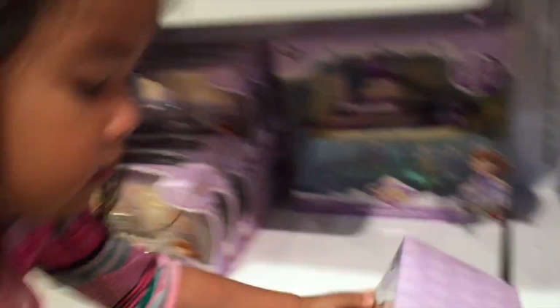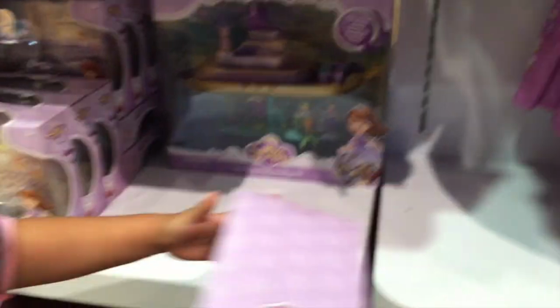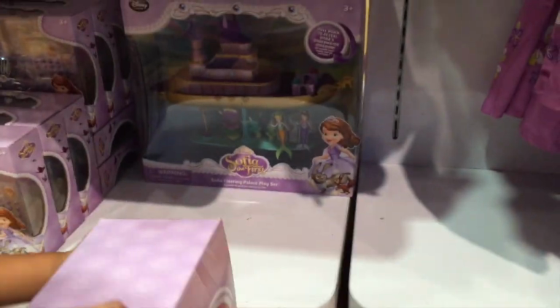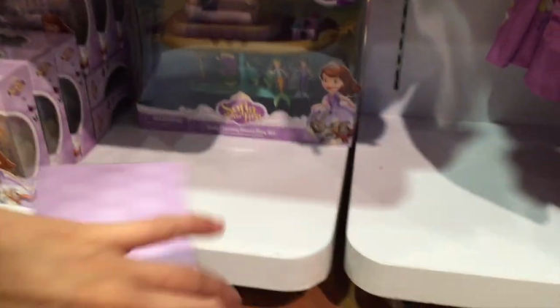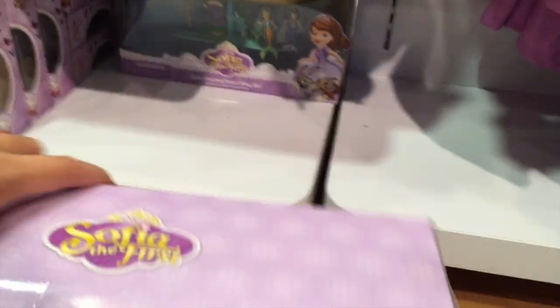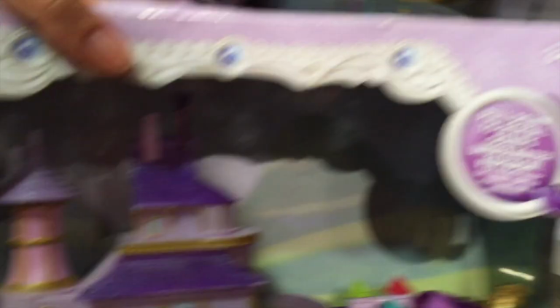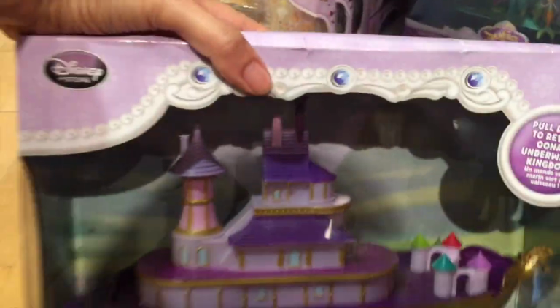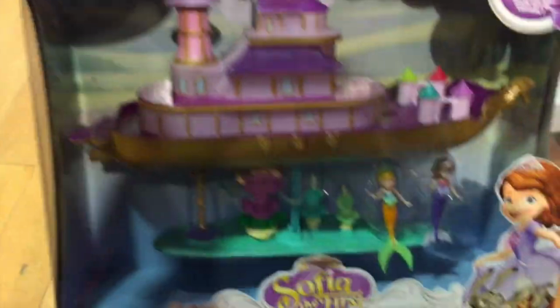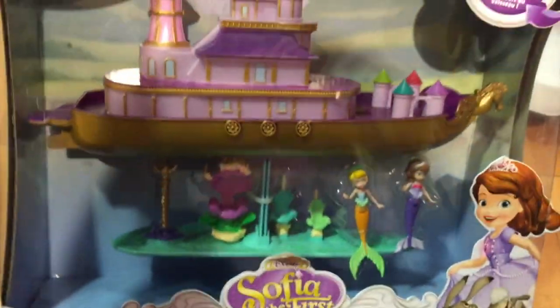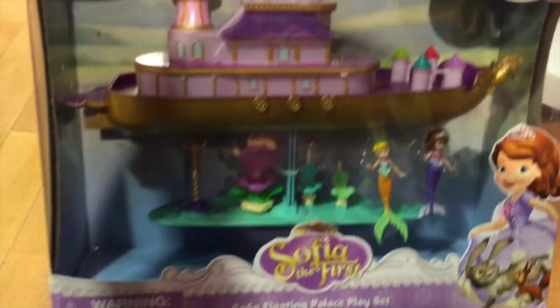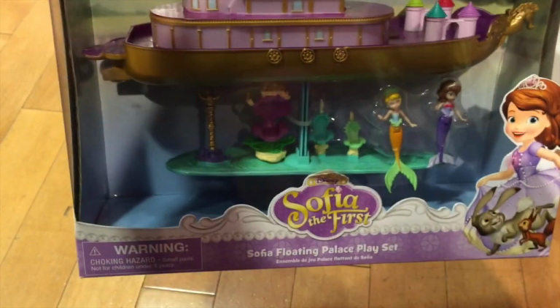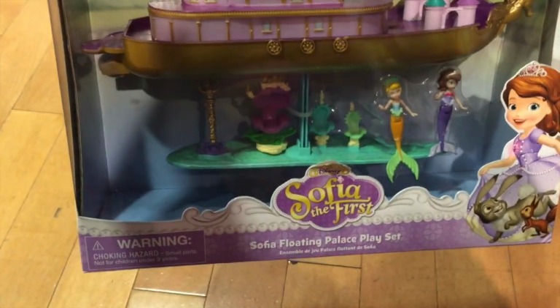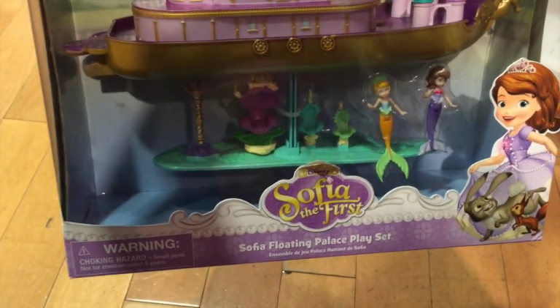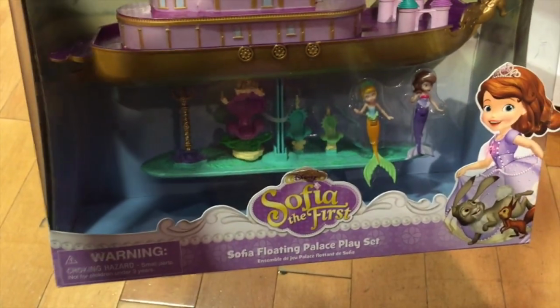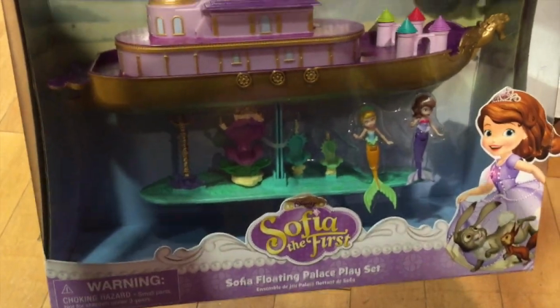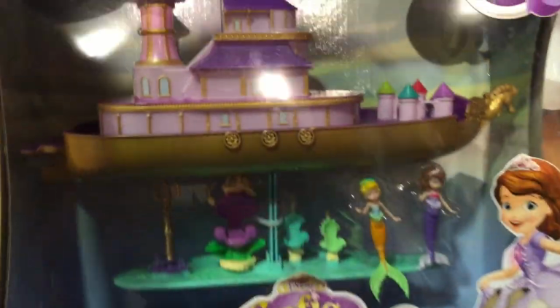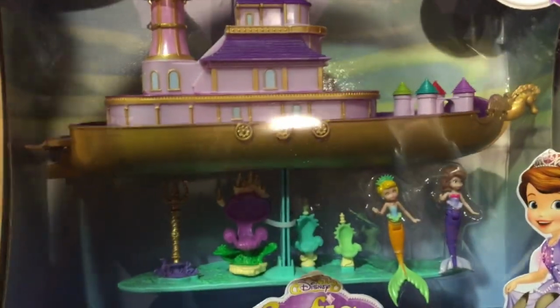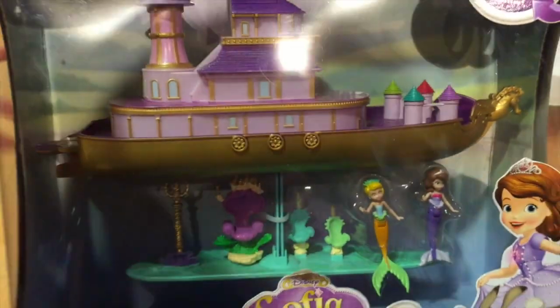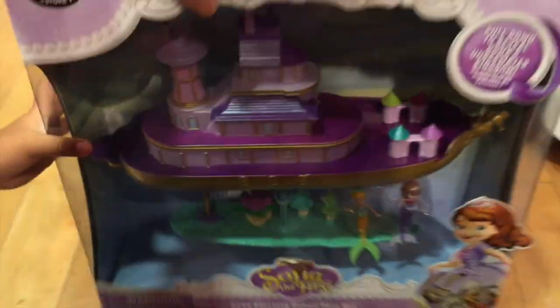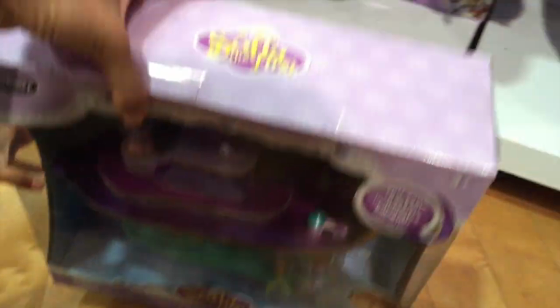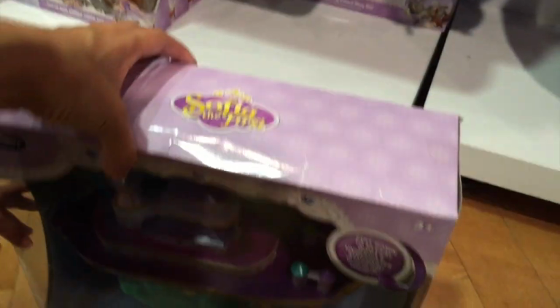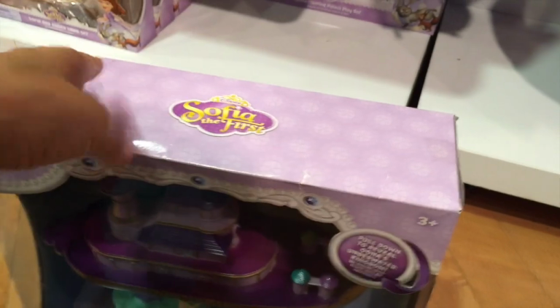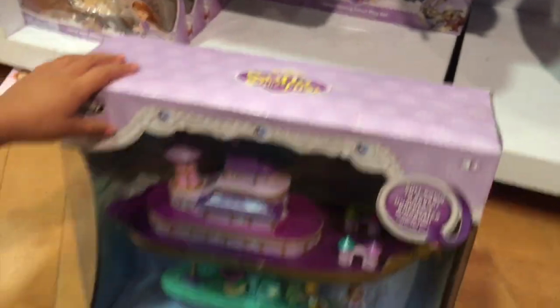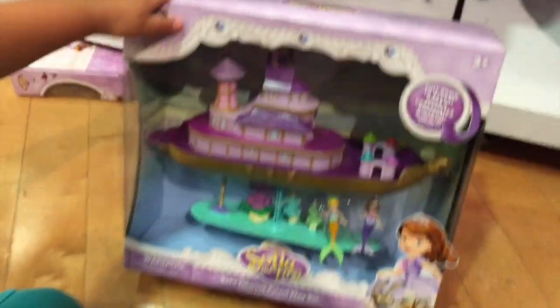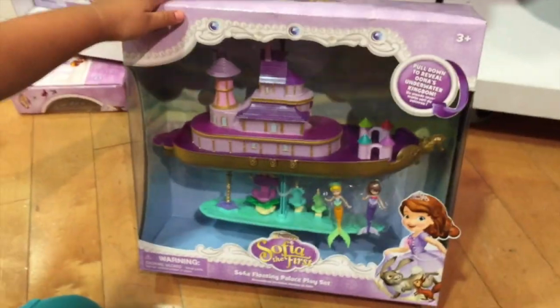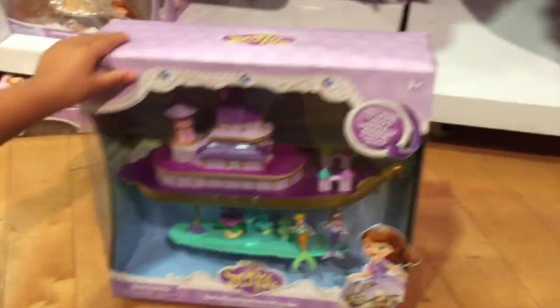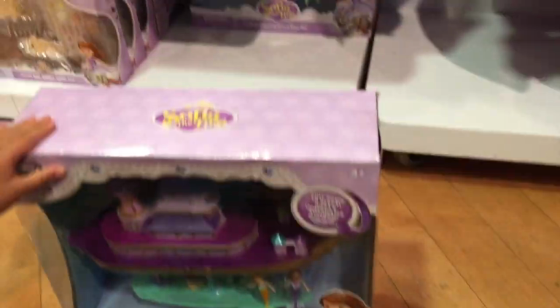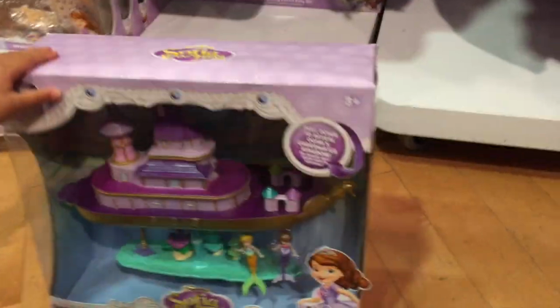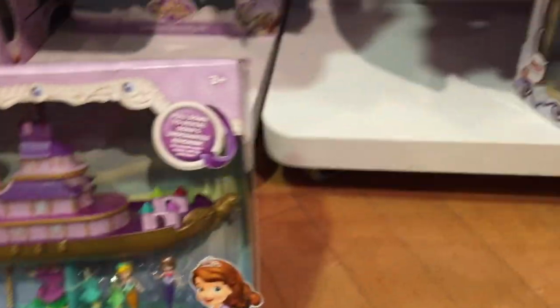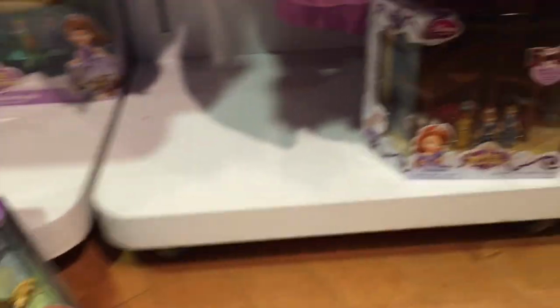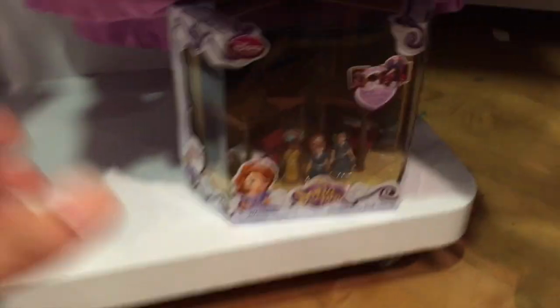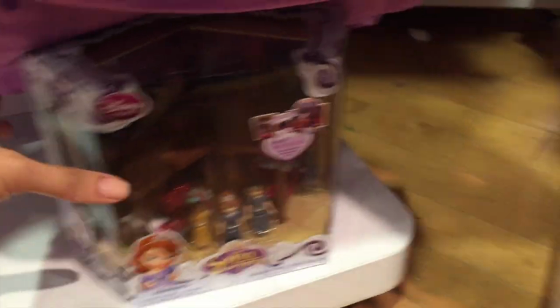Let's see it. This is Sofia's floating palace play set. I love that. Yeah, isn't that cute? It's just like that Sofia special on the Disney Channel. It's special.